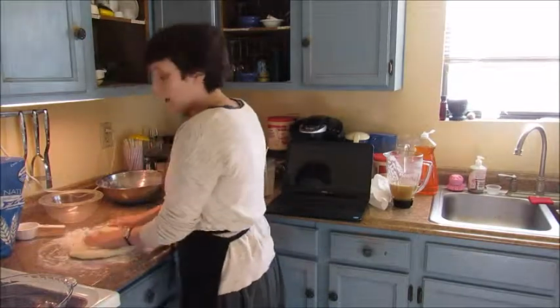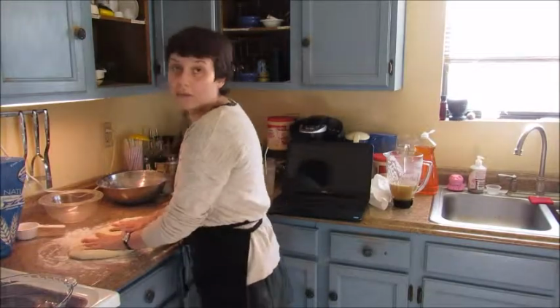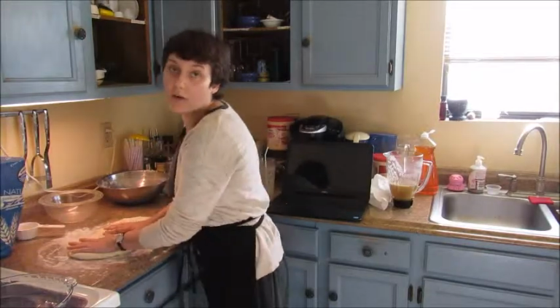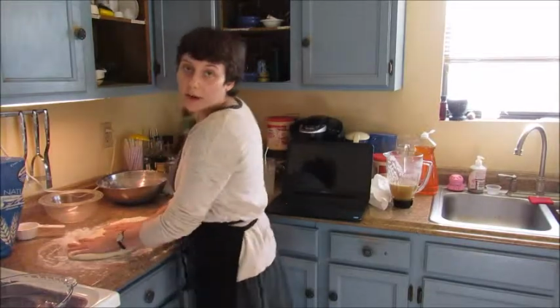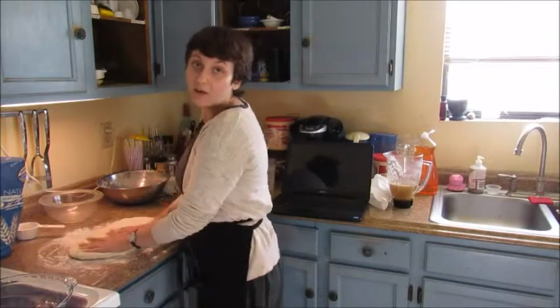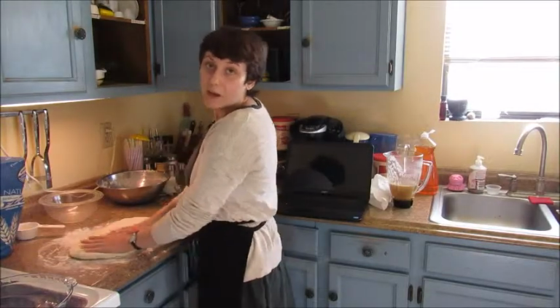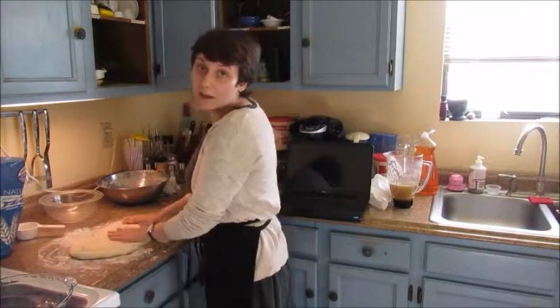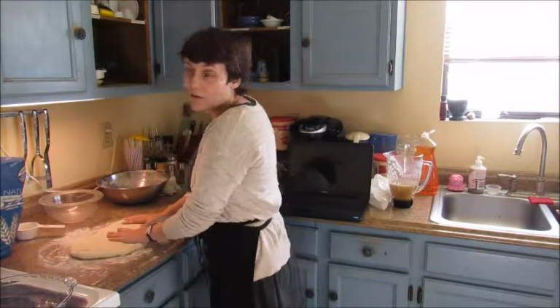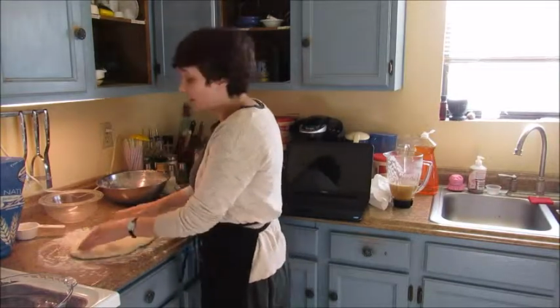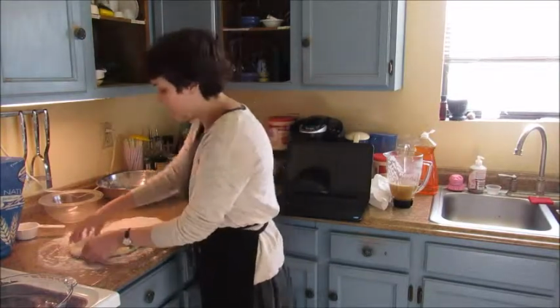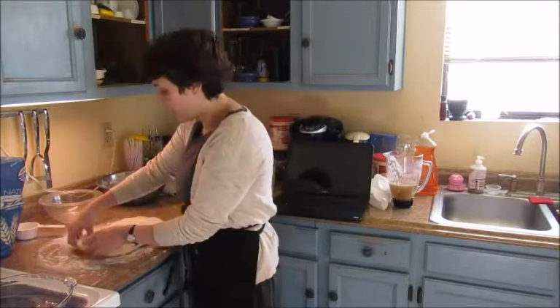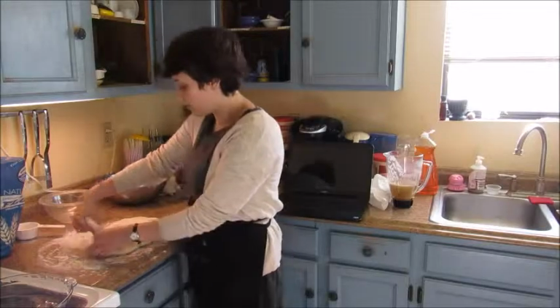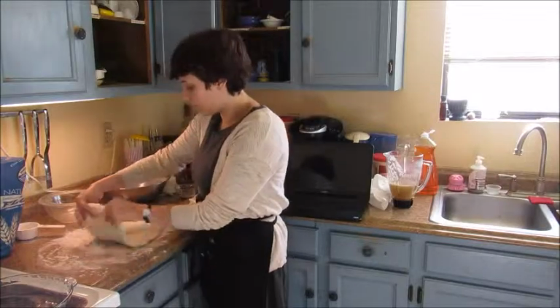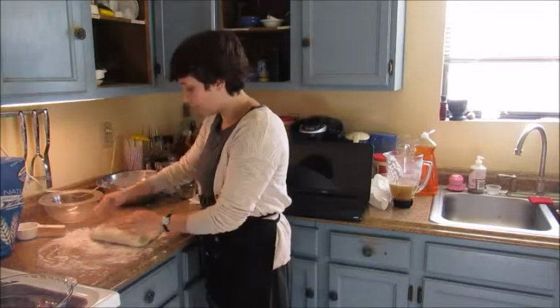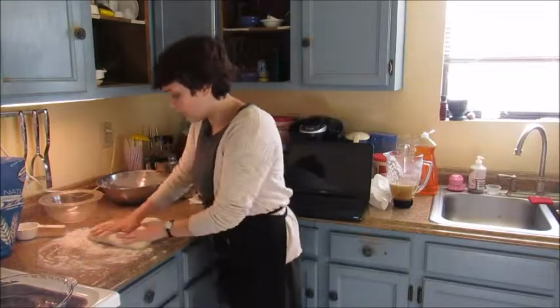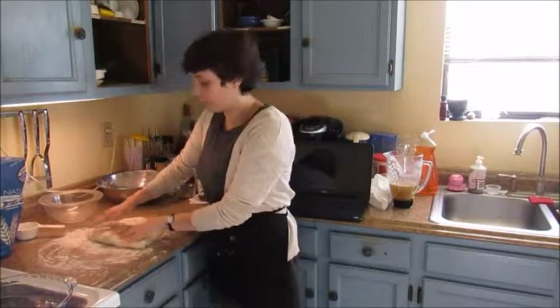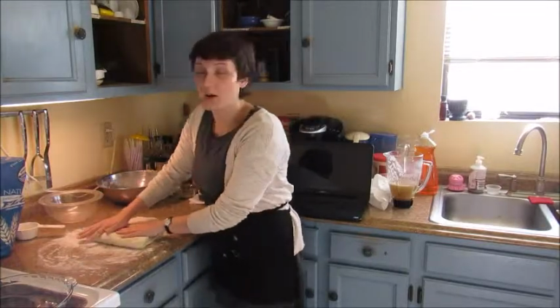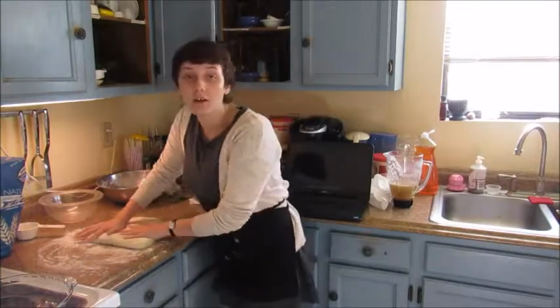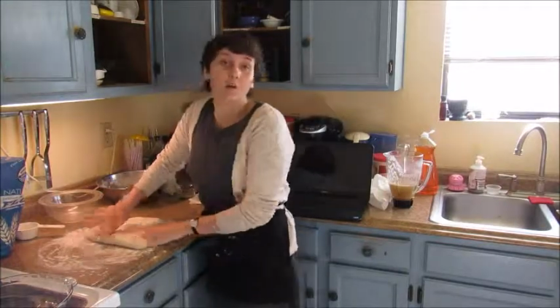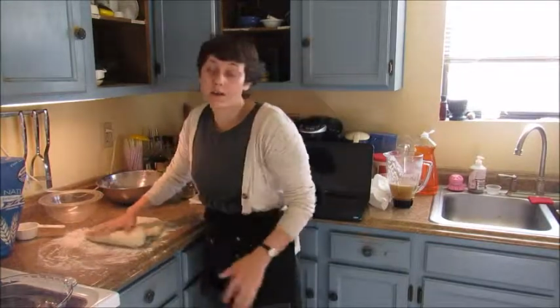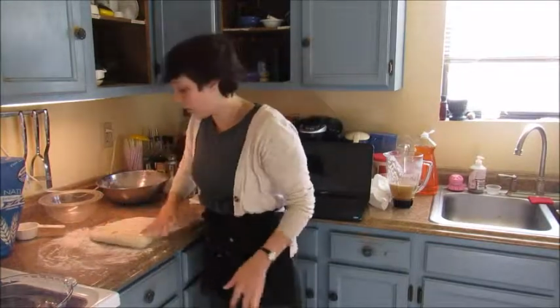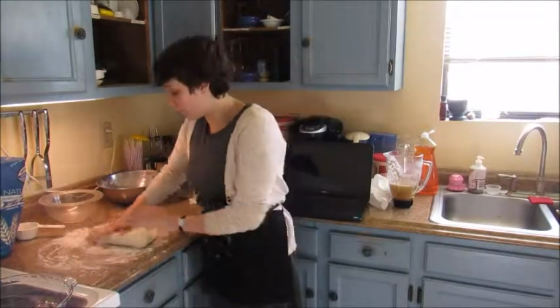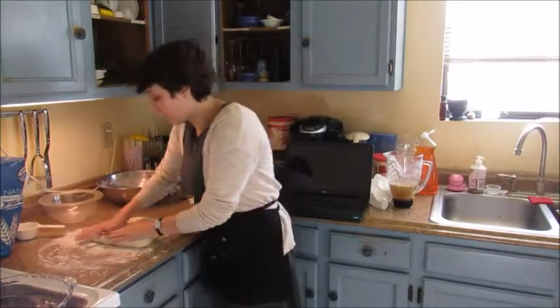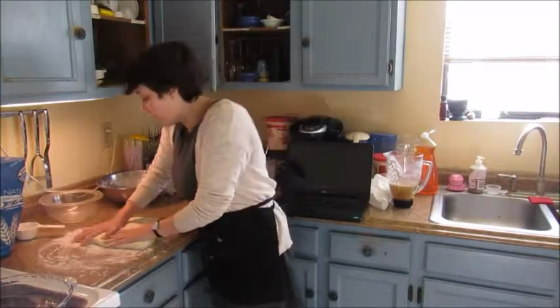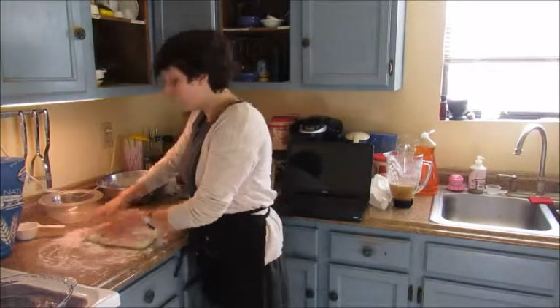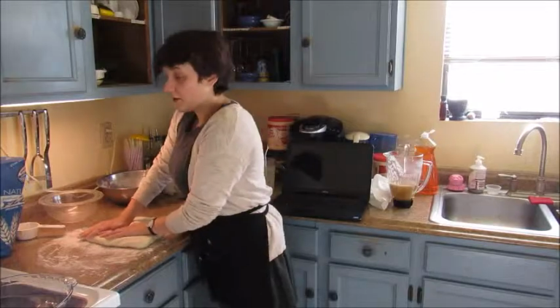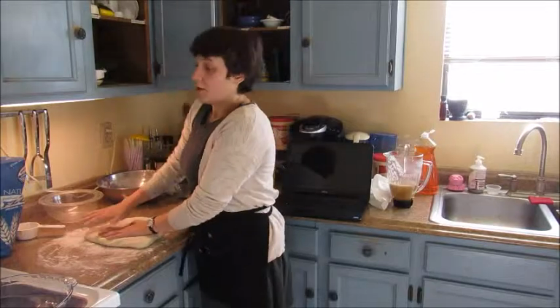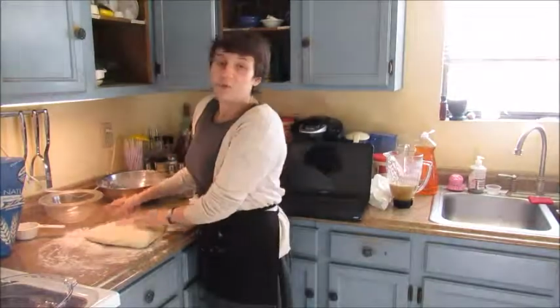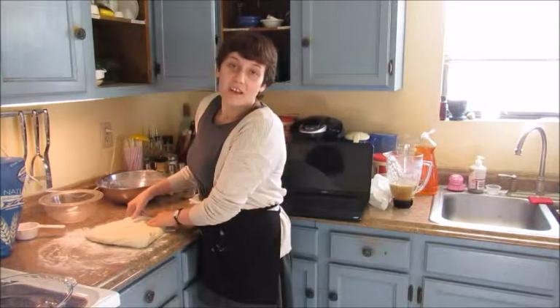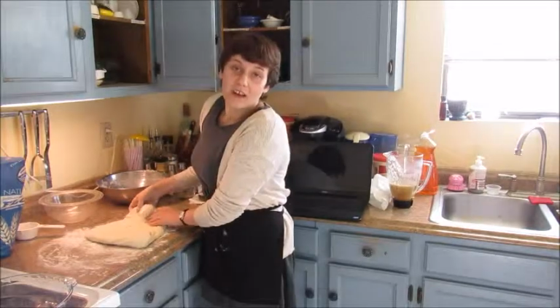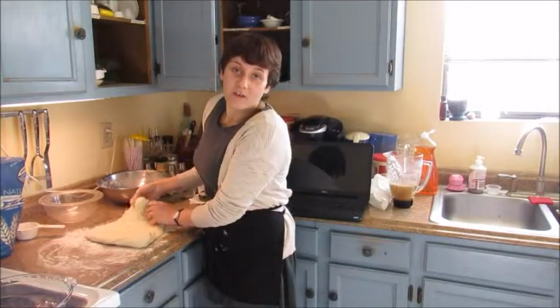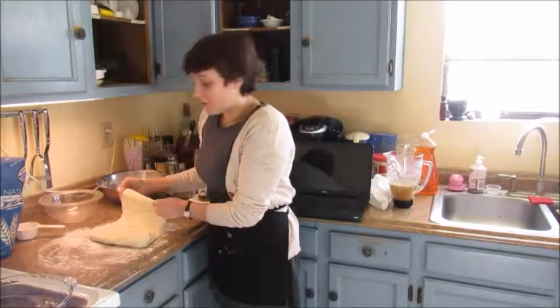I'm kind of just making it go flat right now. I'm not sure if you guys can see this, but I'm just flattening it out.